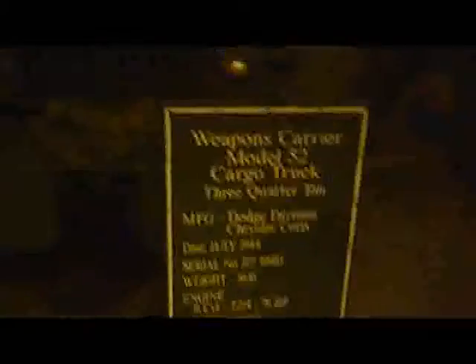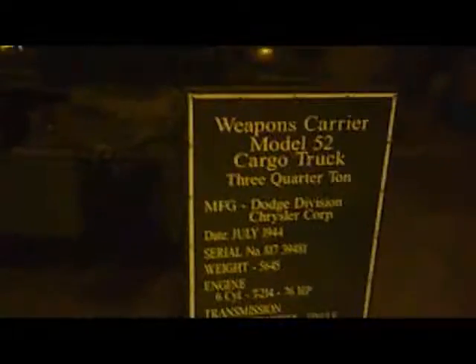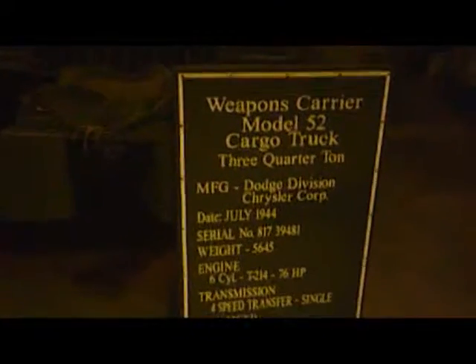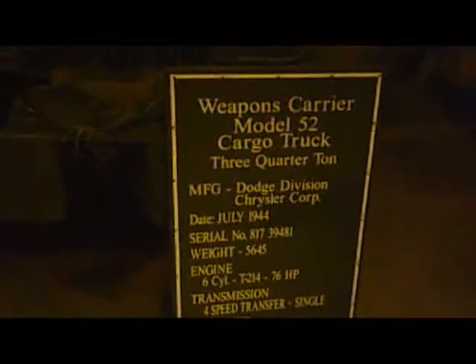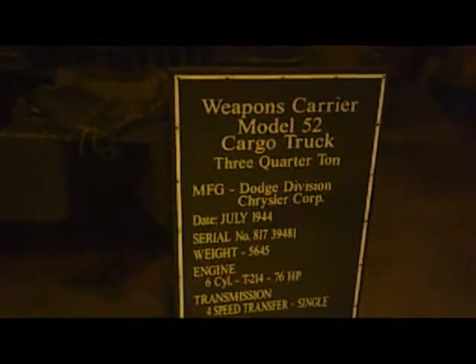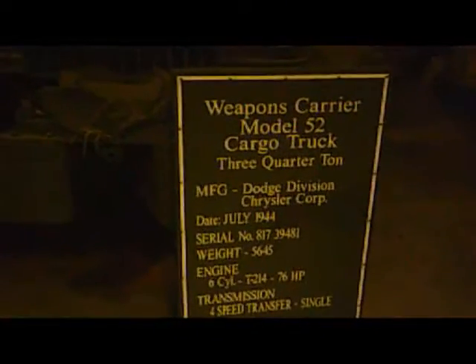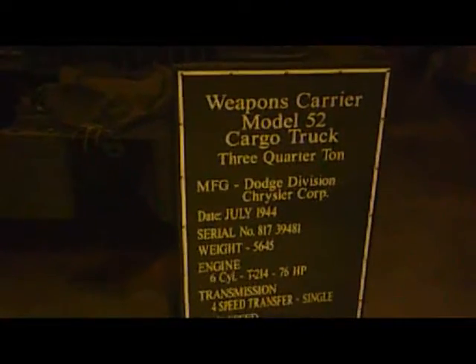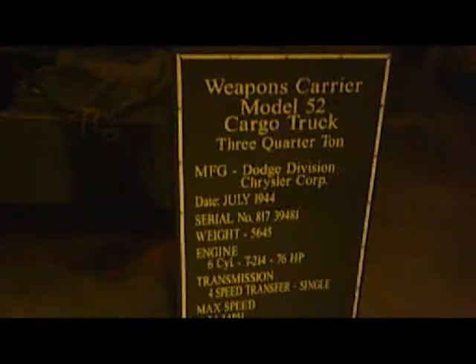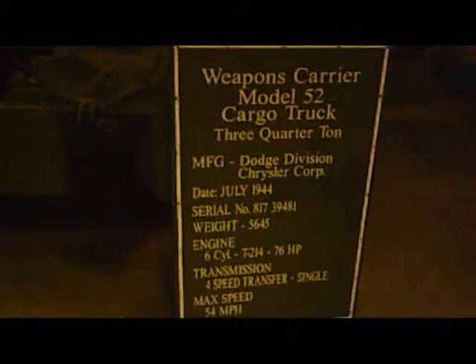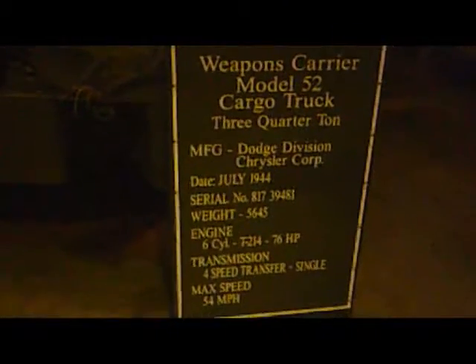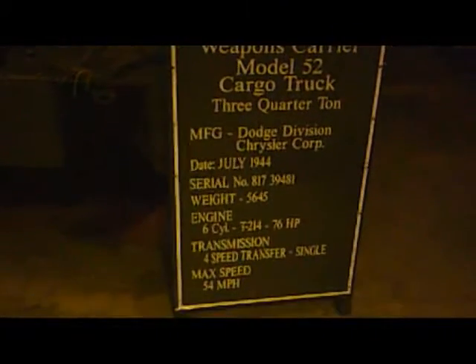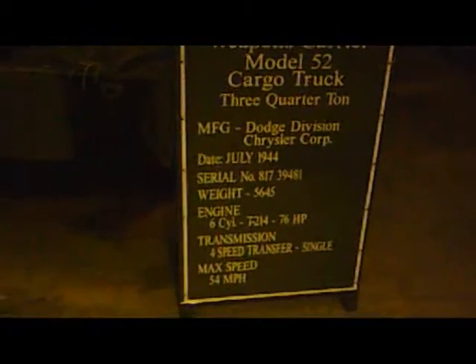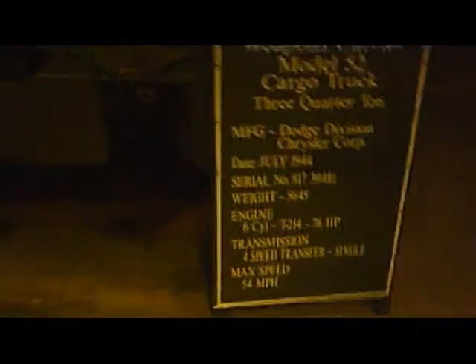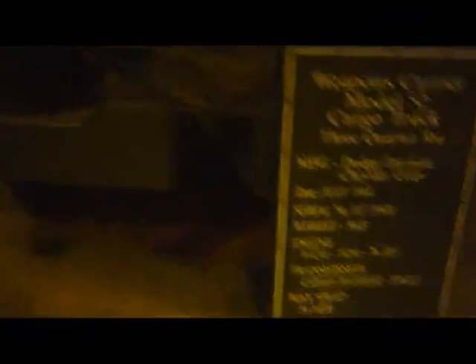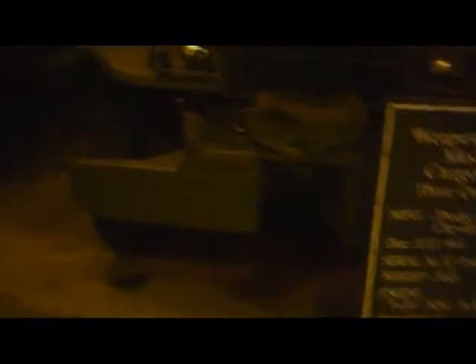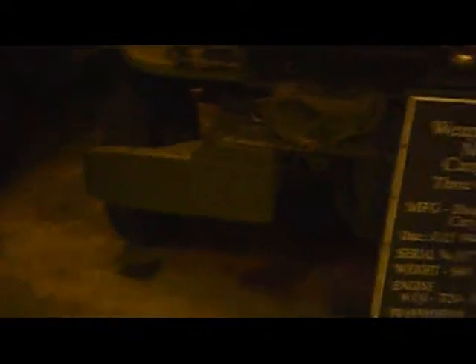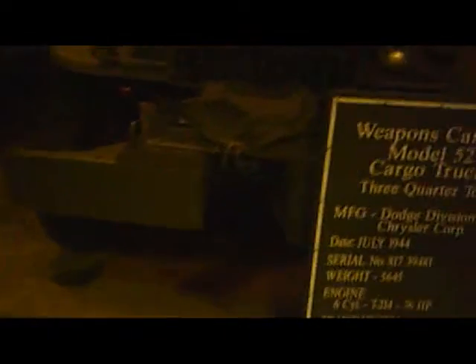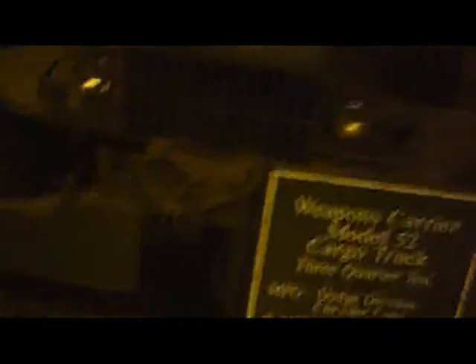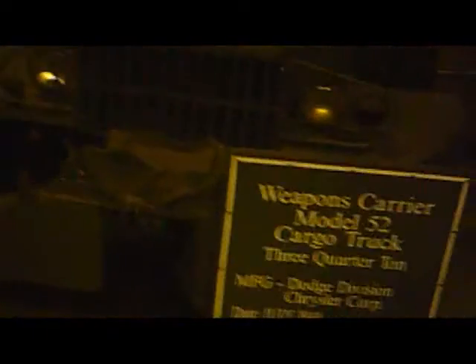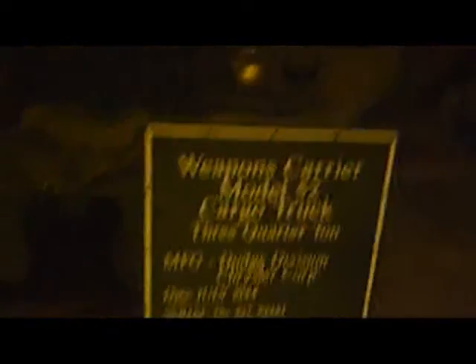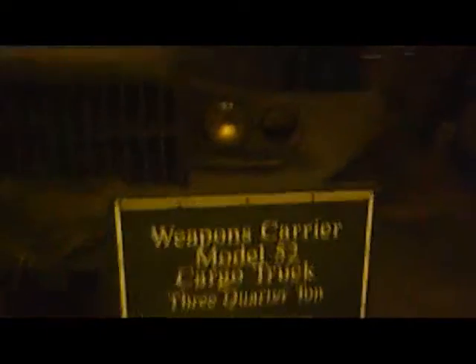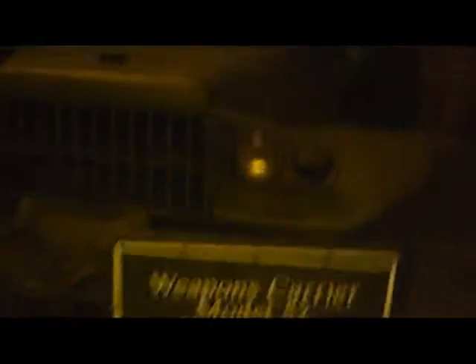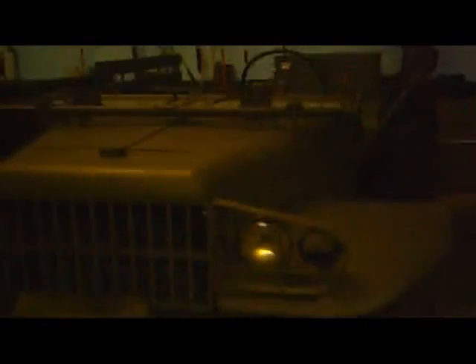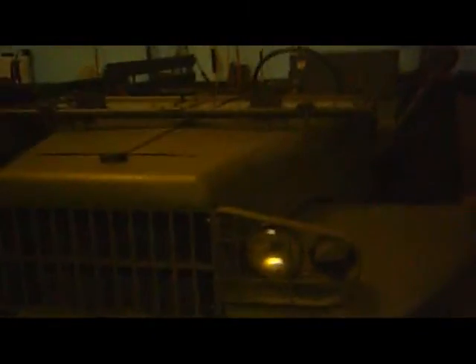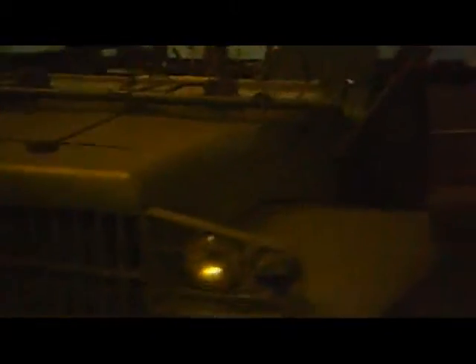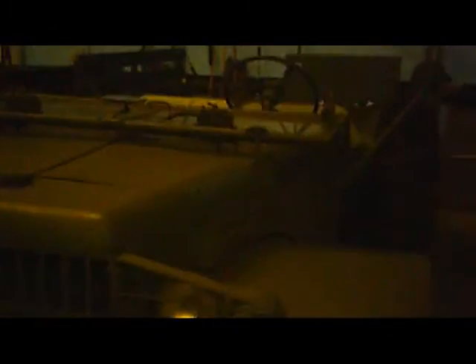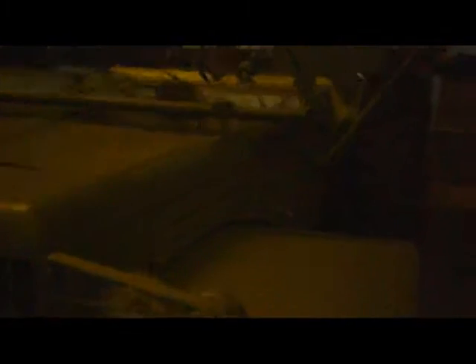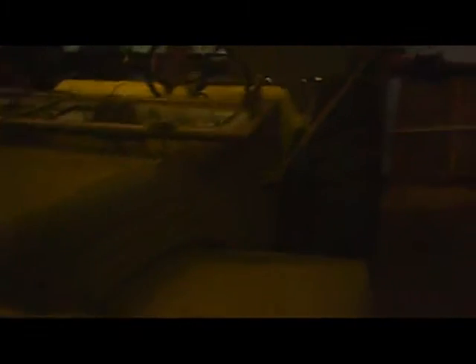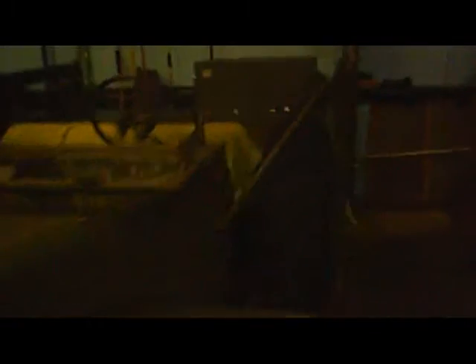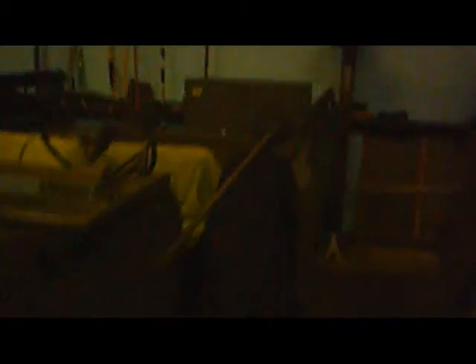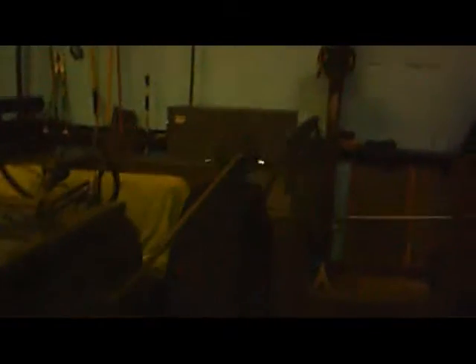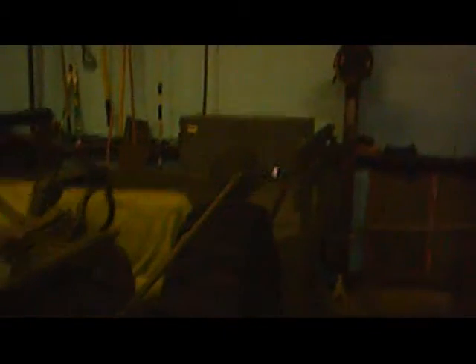The Model 52, the weapons carrier cargo truck, three-quarter ton. It's called Supplies and Army, and you can see it's got the seat rails back there, but it also carries a lot of cargo.